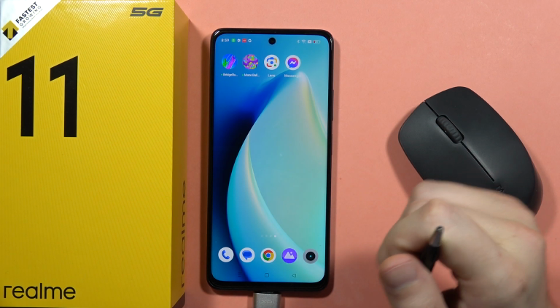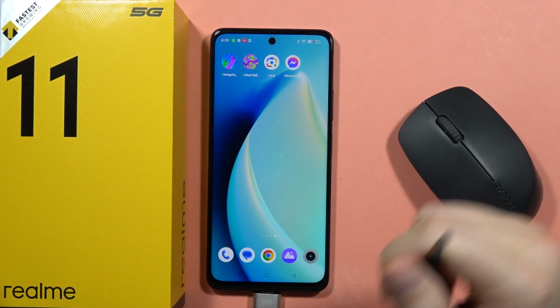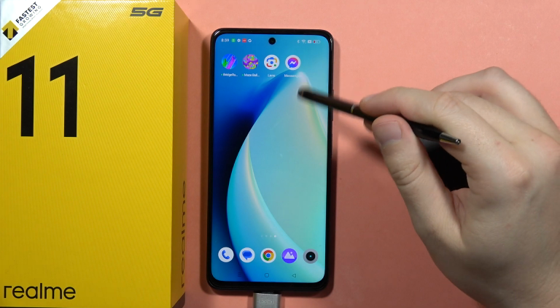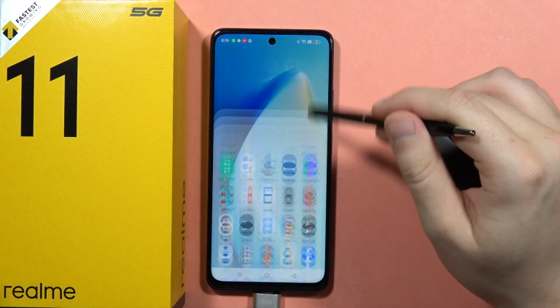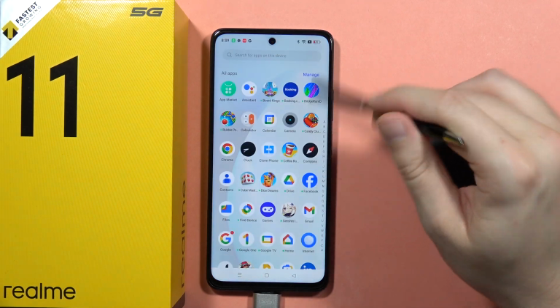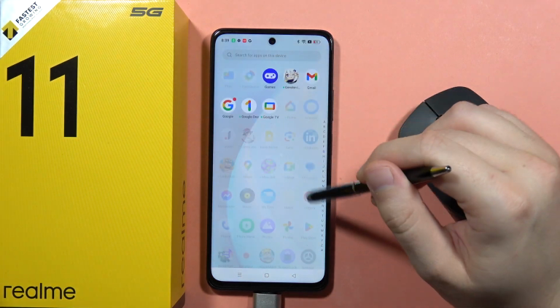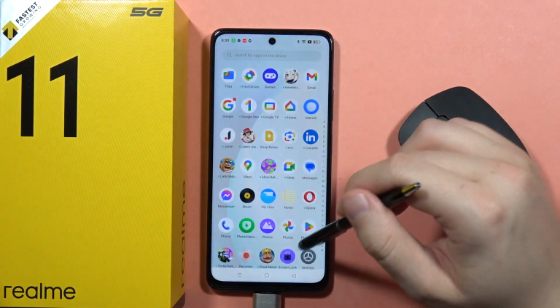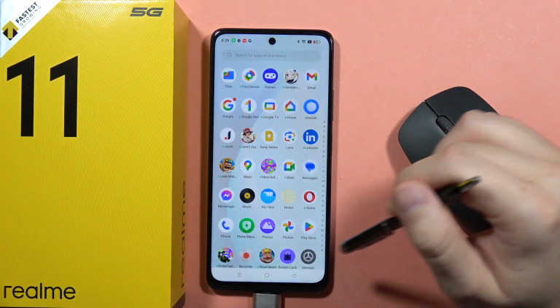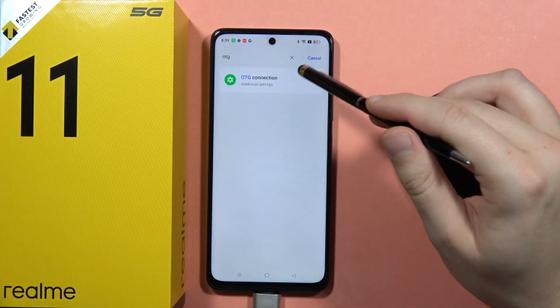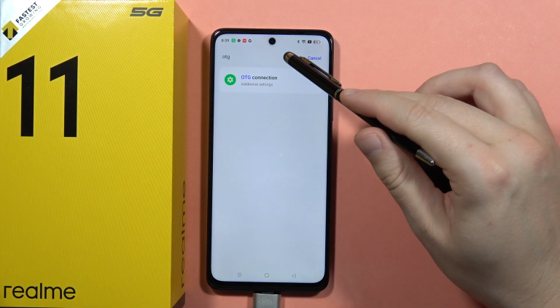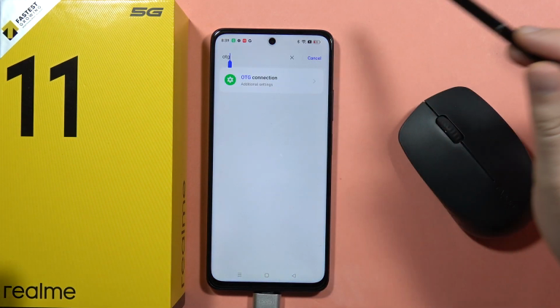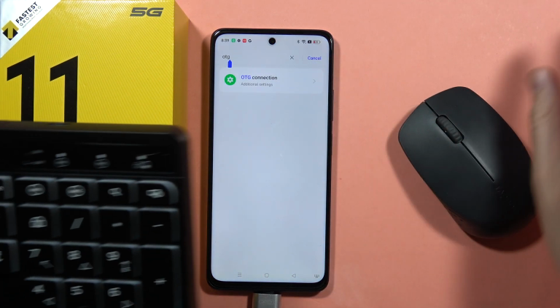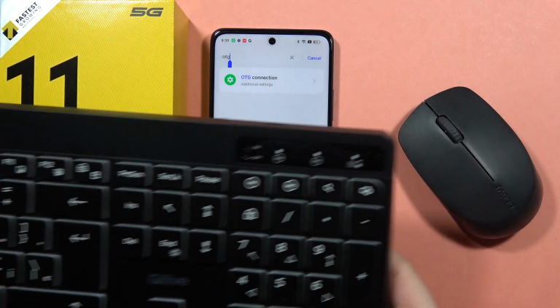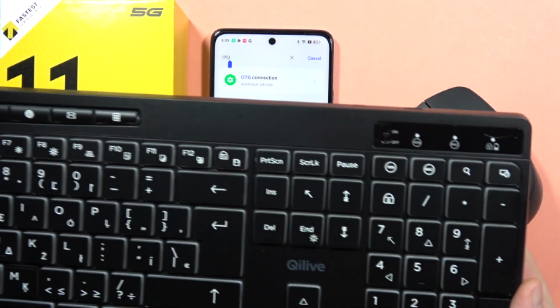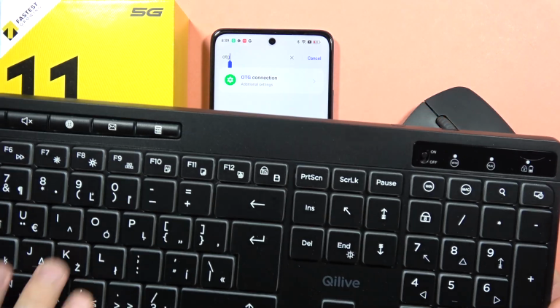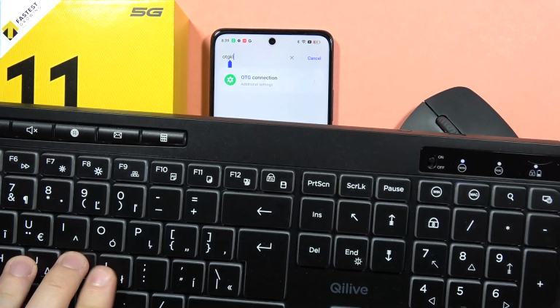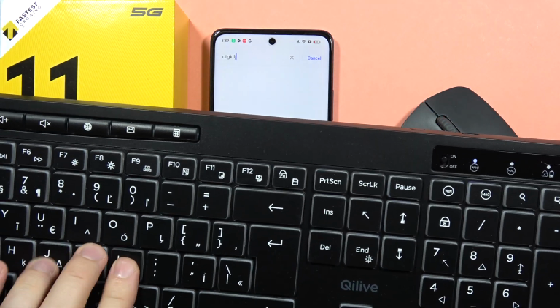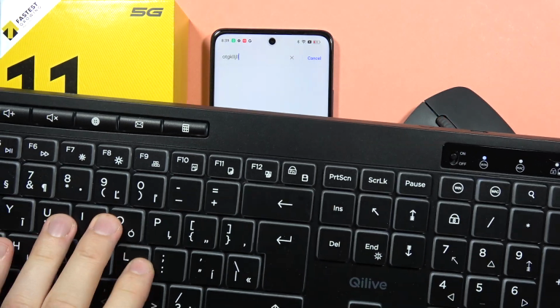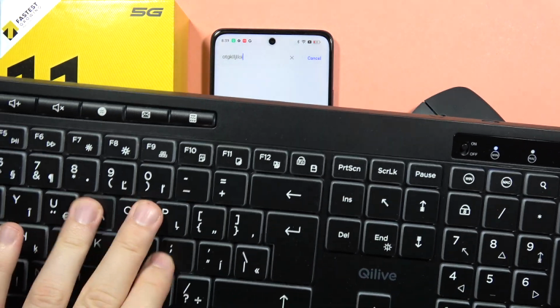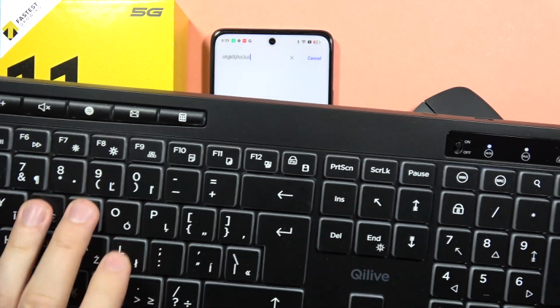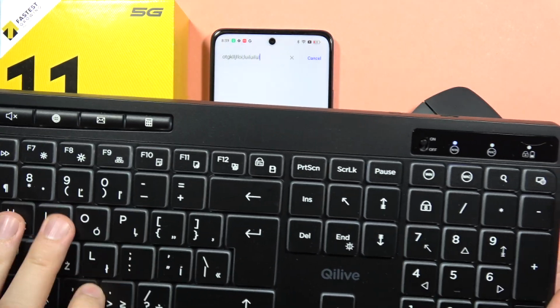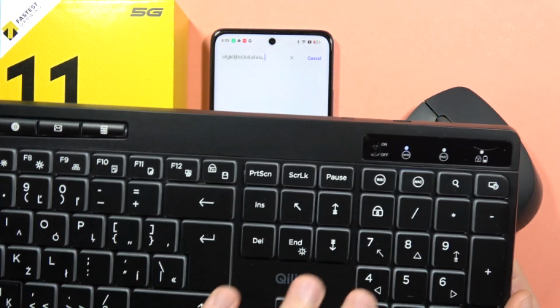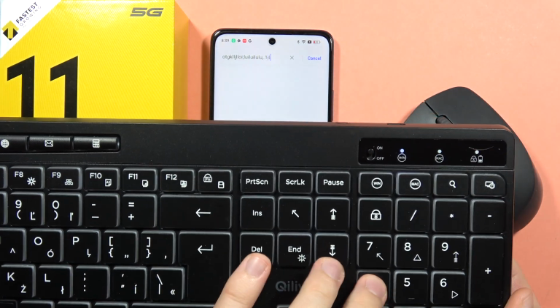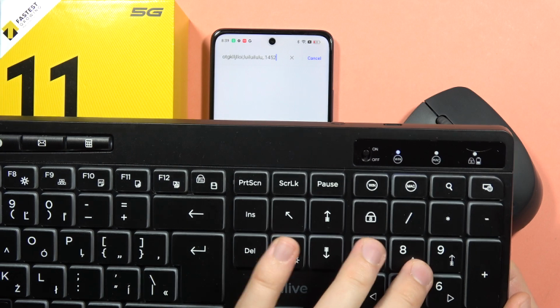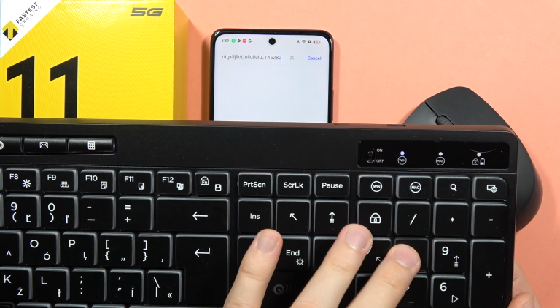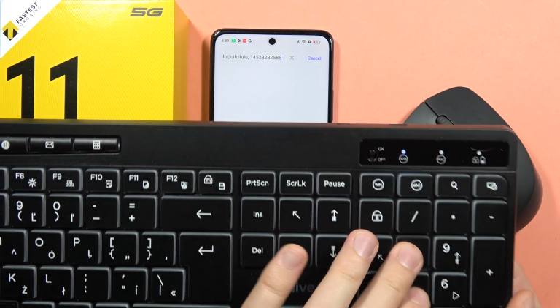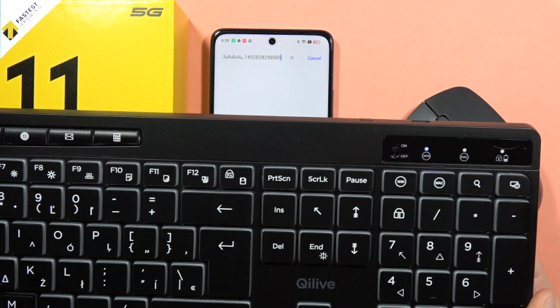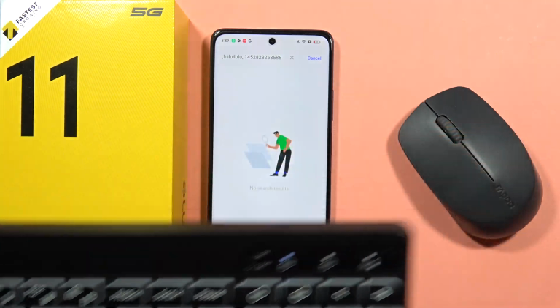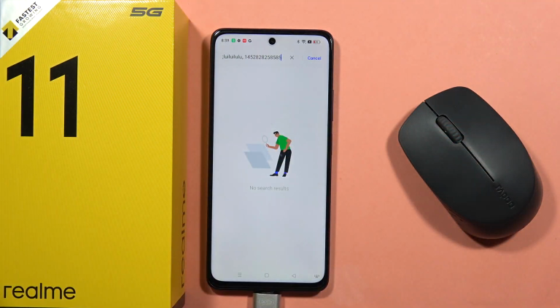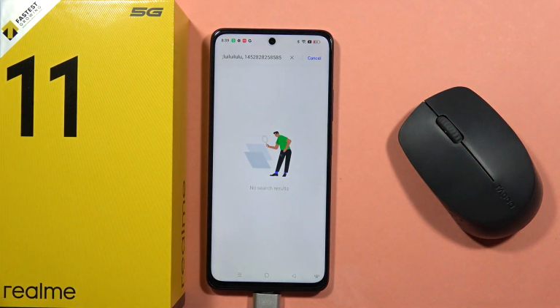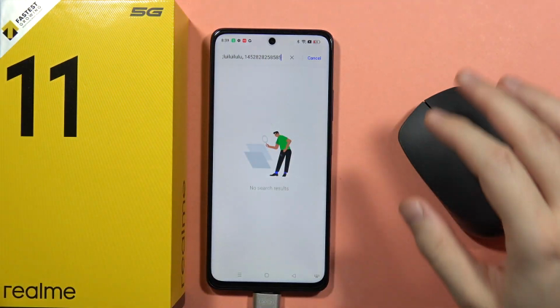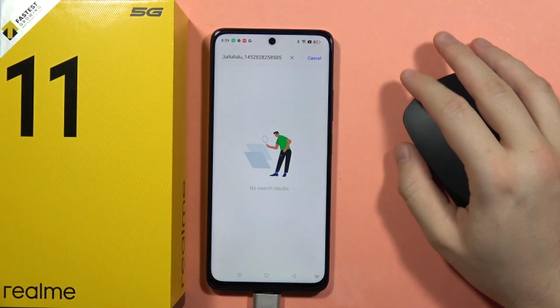So now we can test the keyboard, for example, in the Settings. As you can see, my keyboard is working properly — there's no issue with my keyboard.